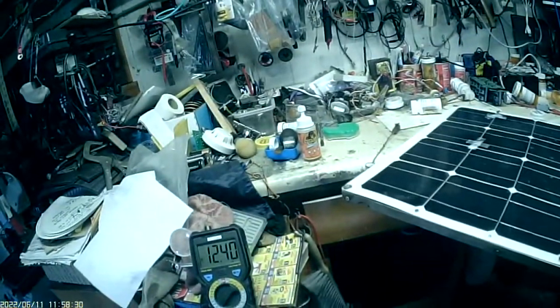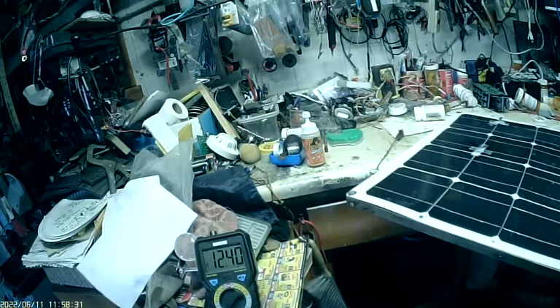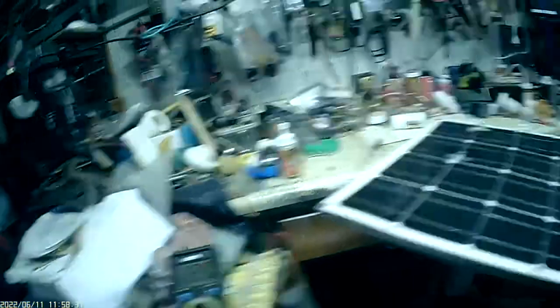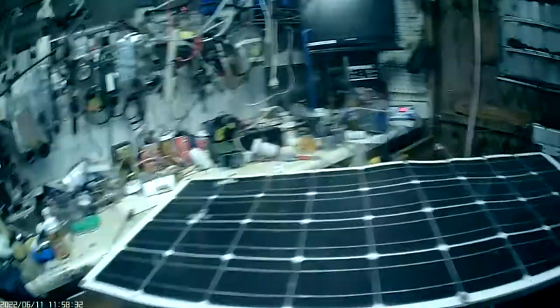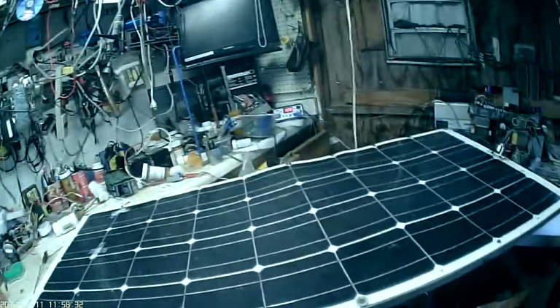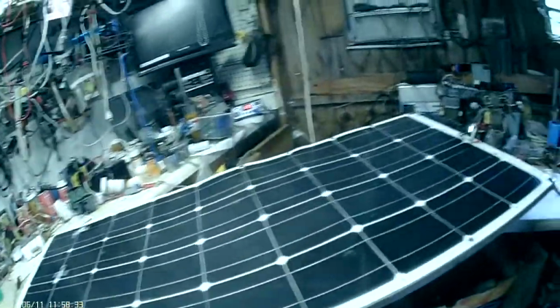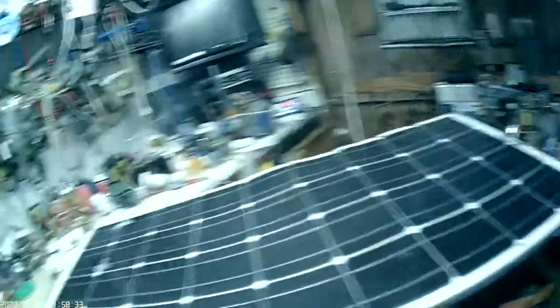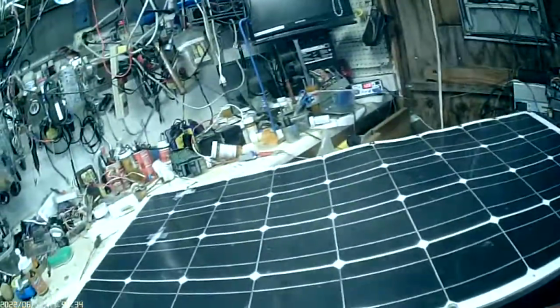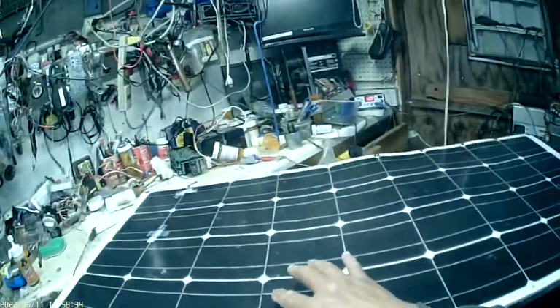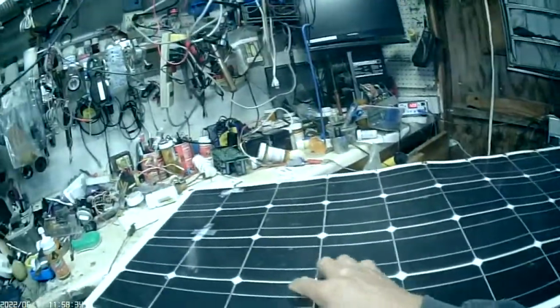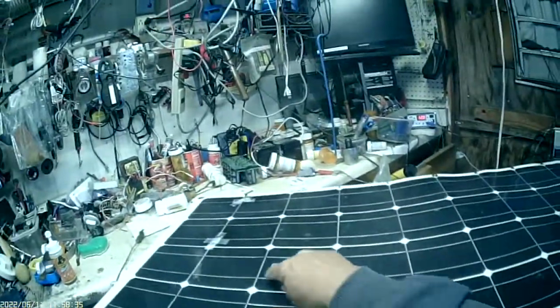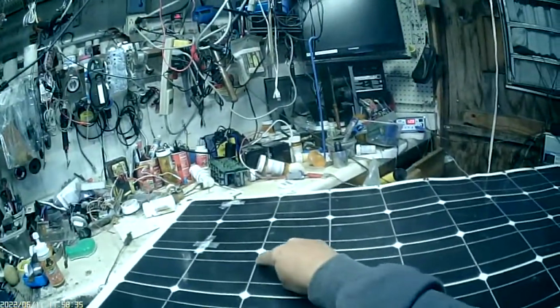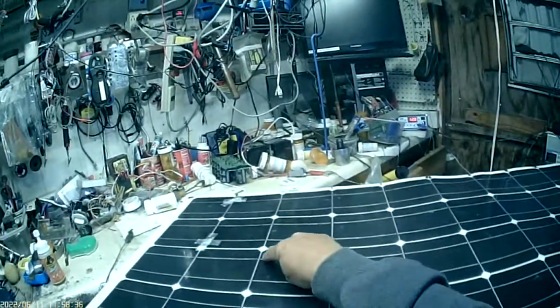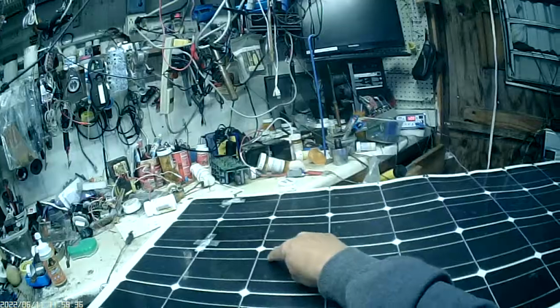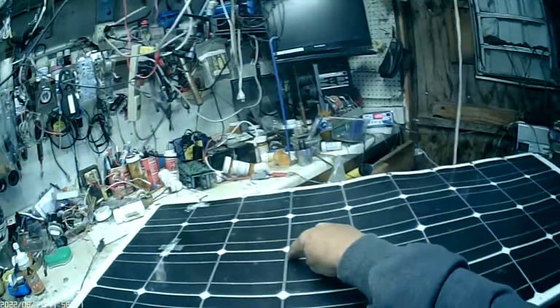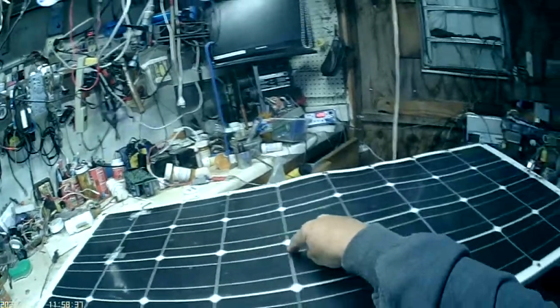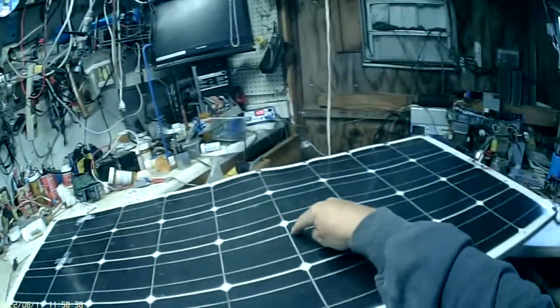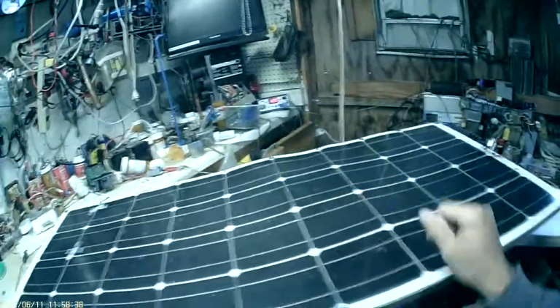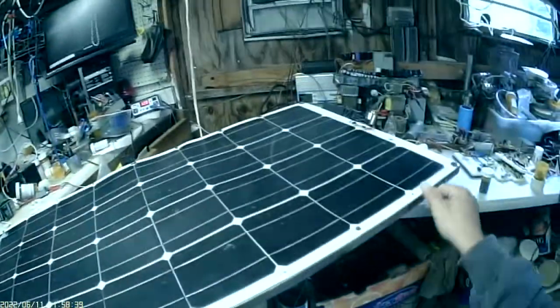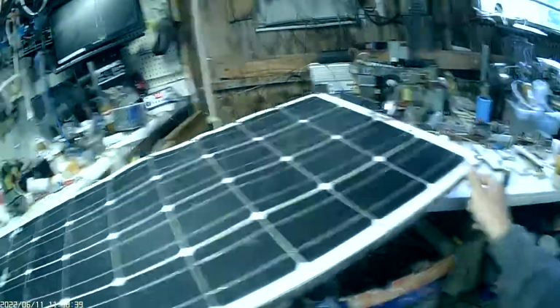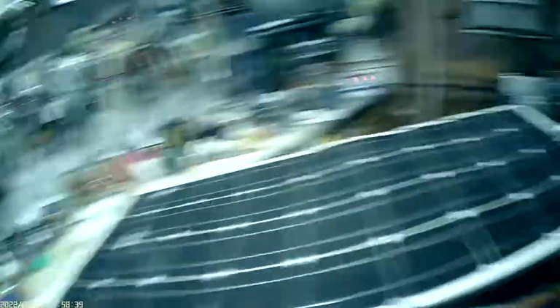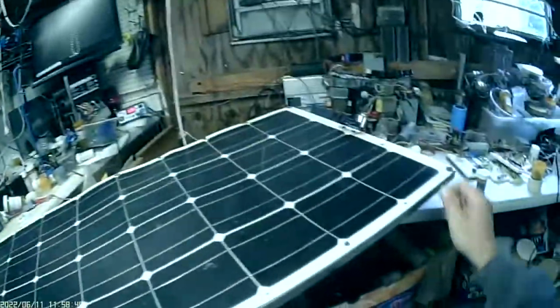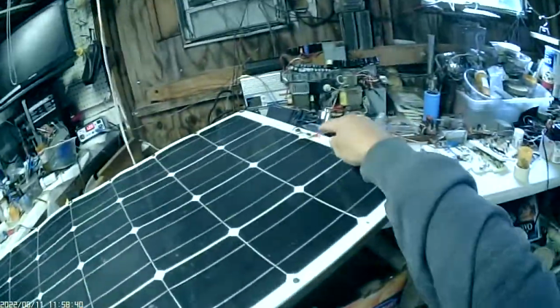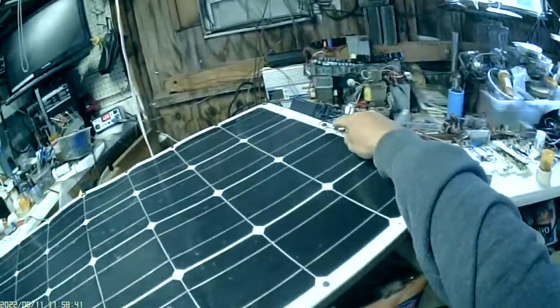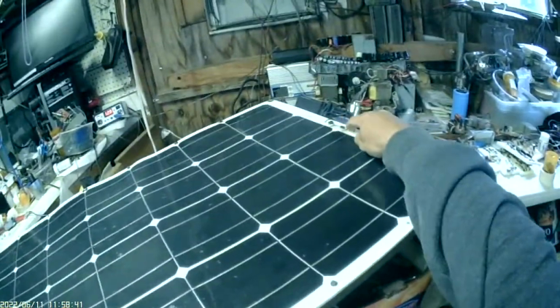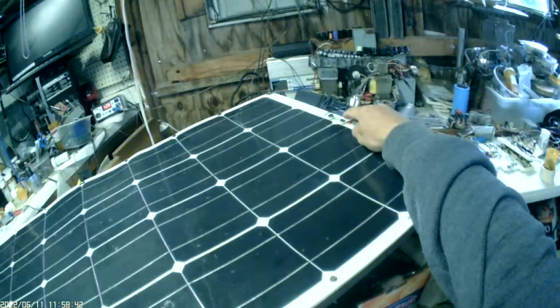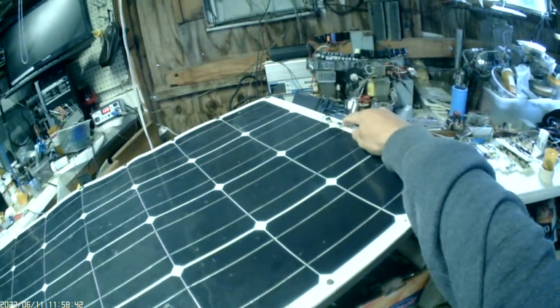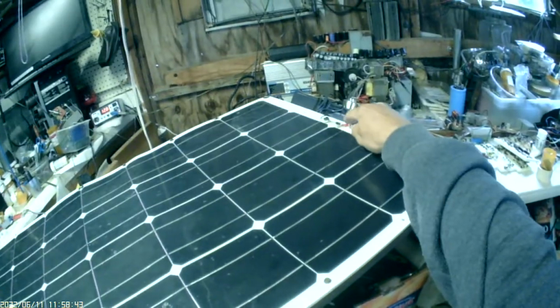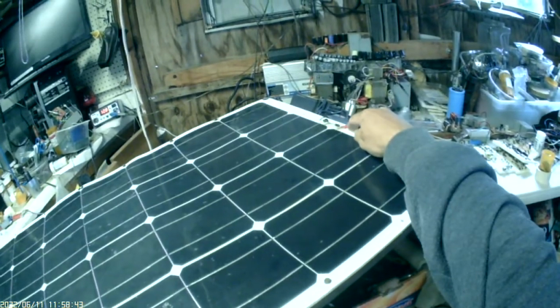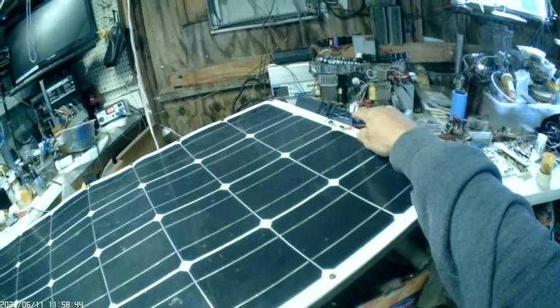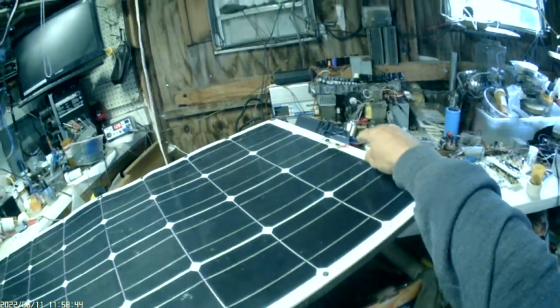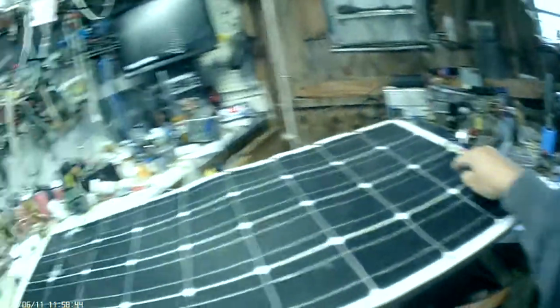I've done this two or three times already because the sun gets so hot these things can melt off and unsolder themselves. So I found a way to put a diode across there — three amp — just to protect polarity.